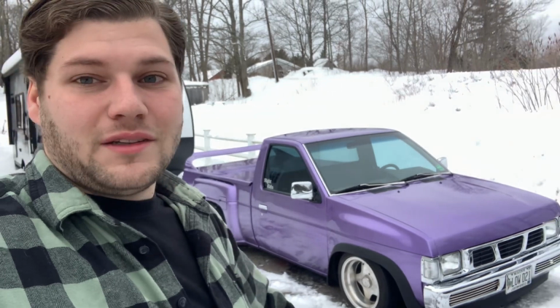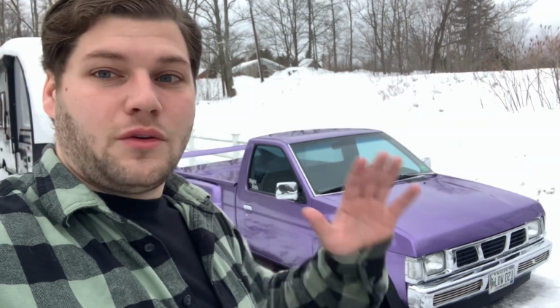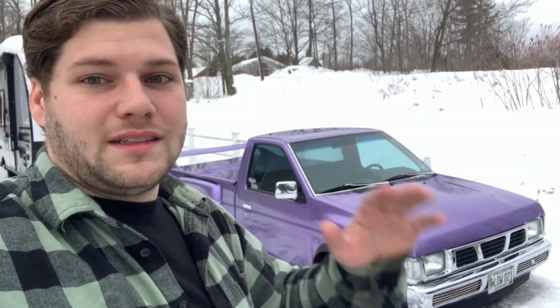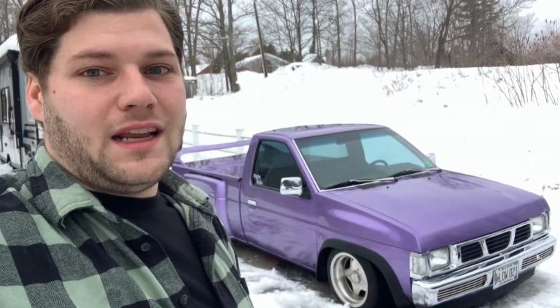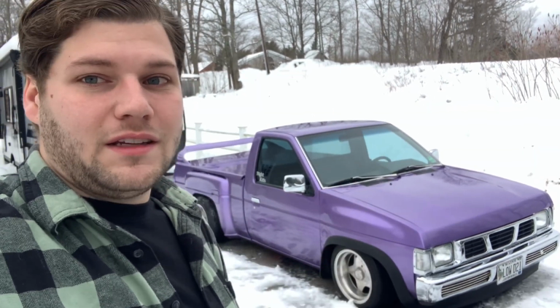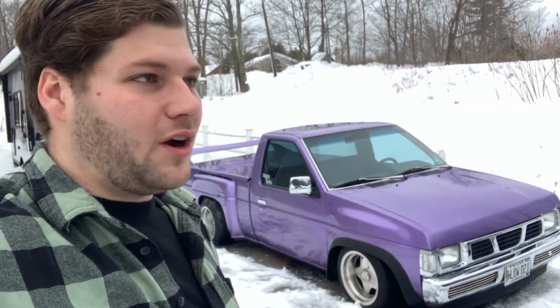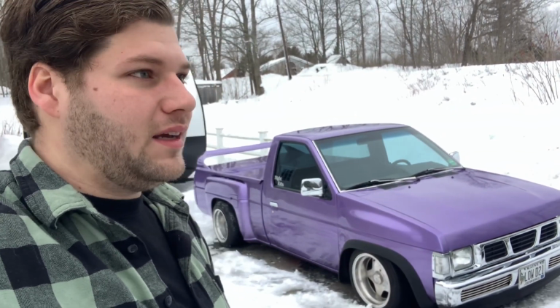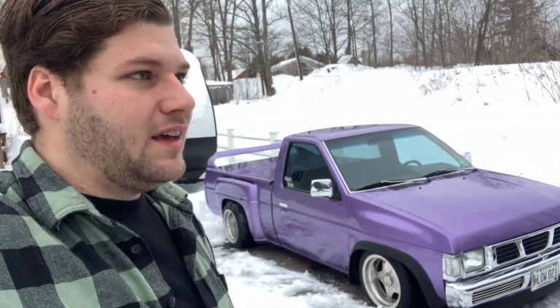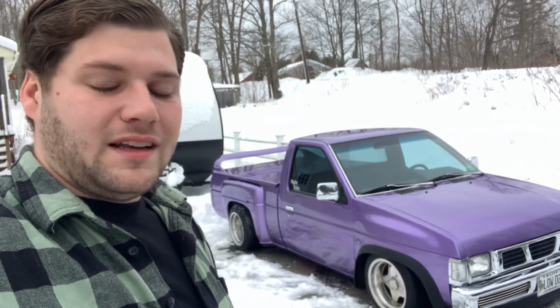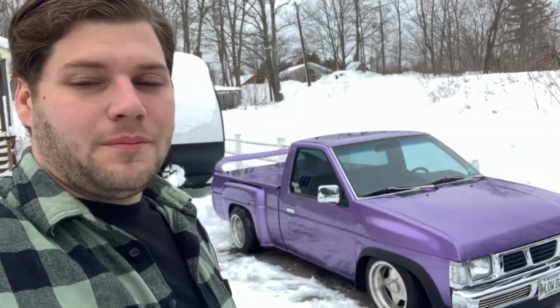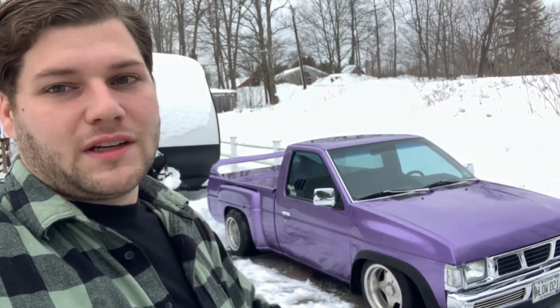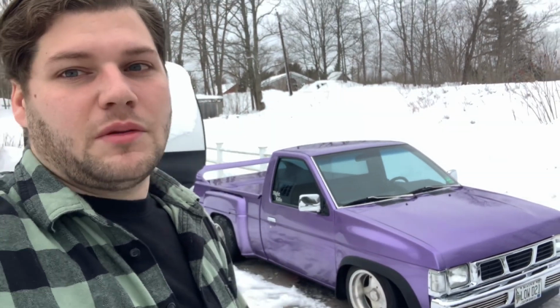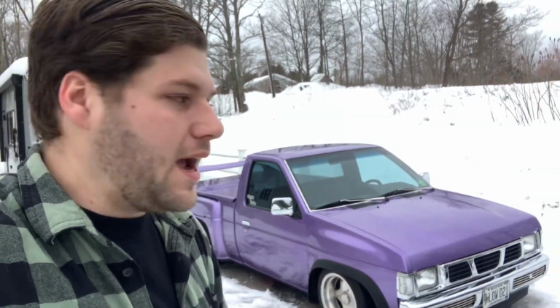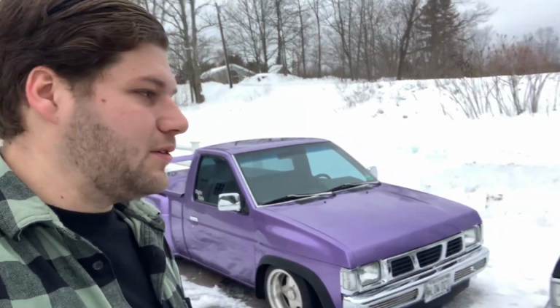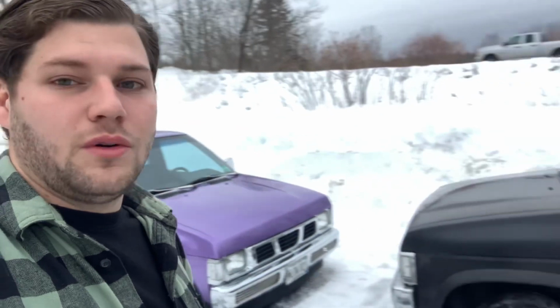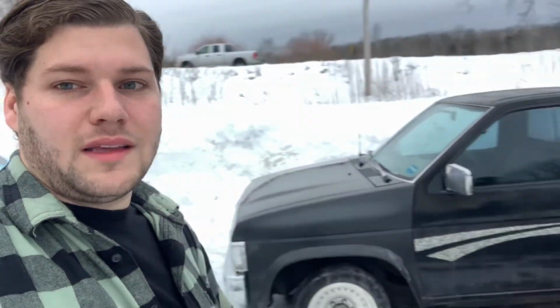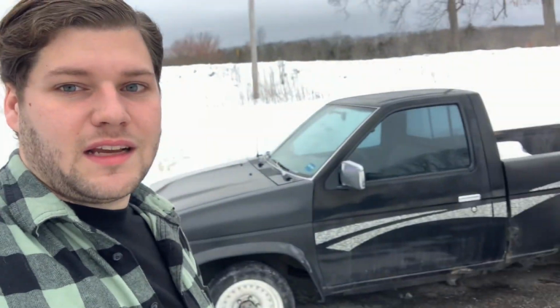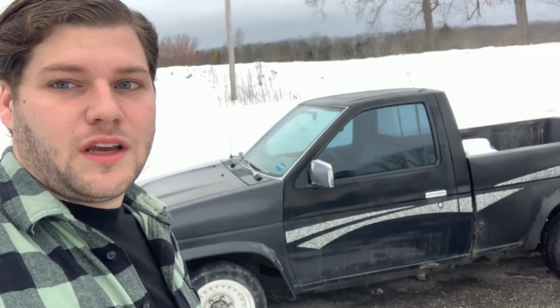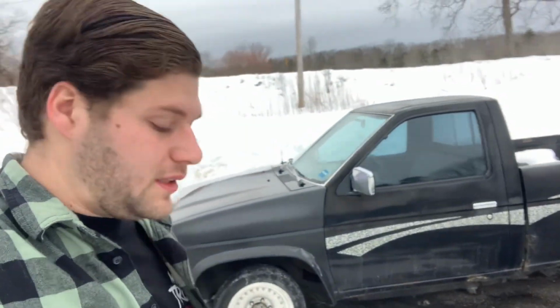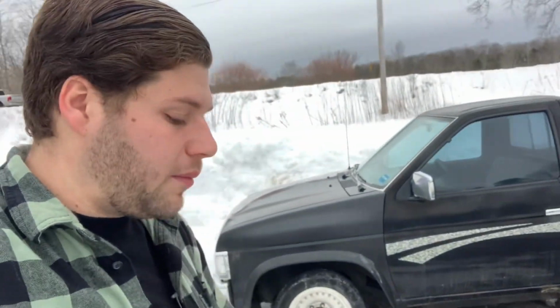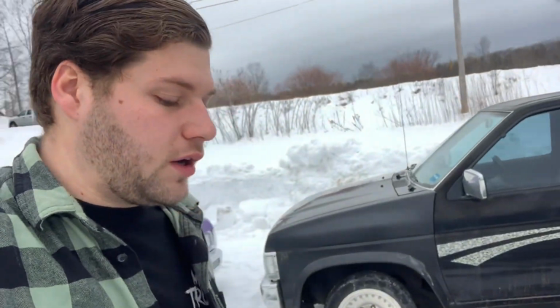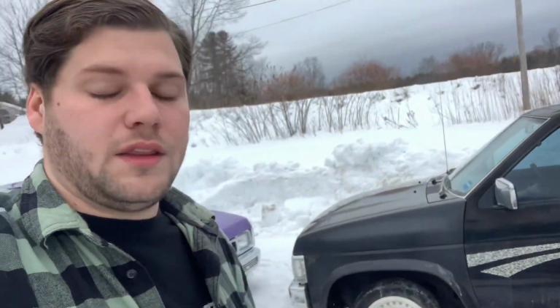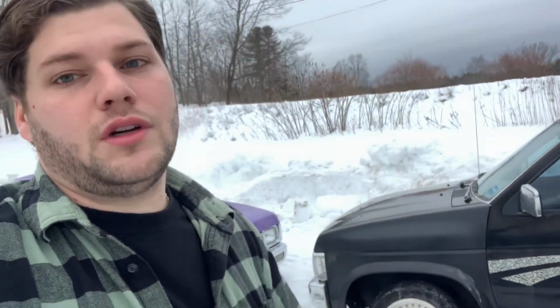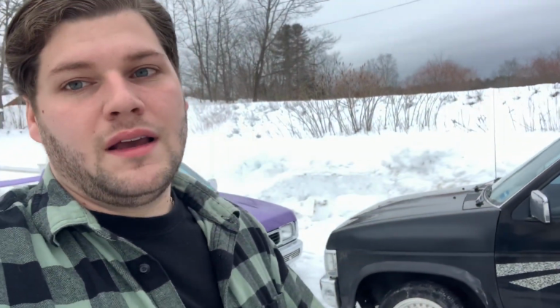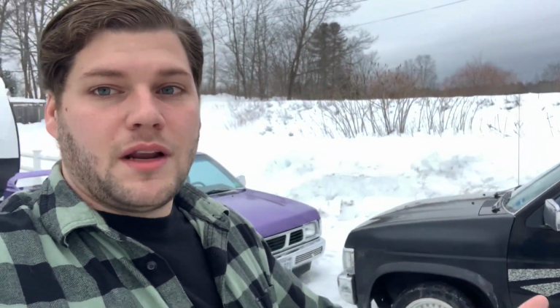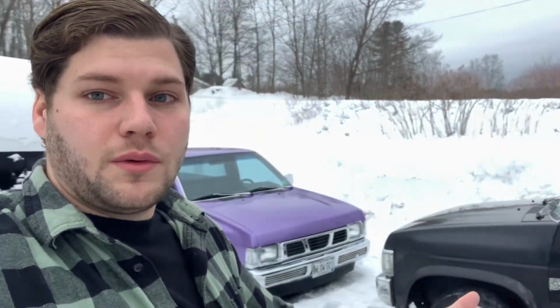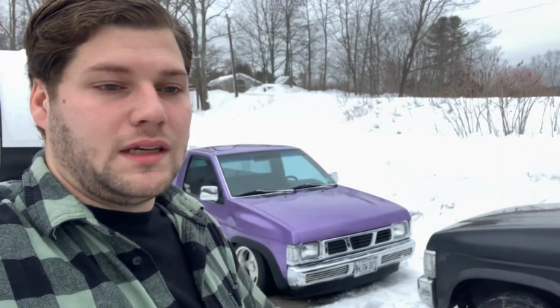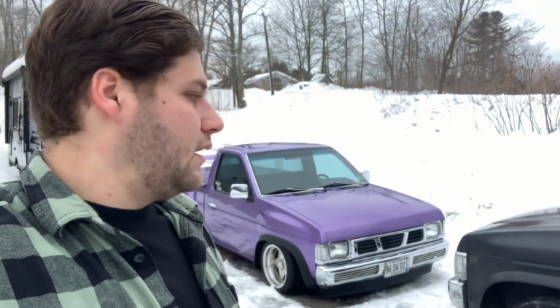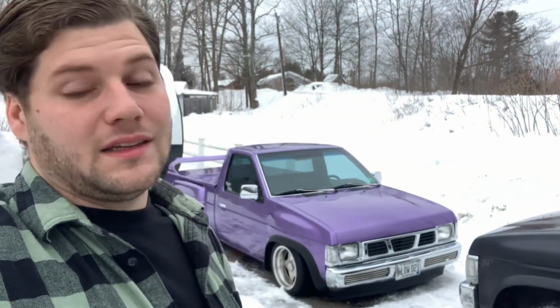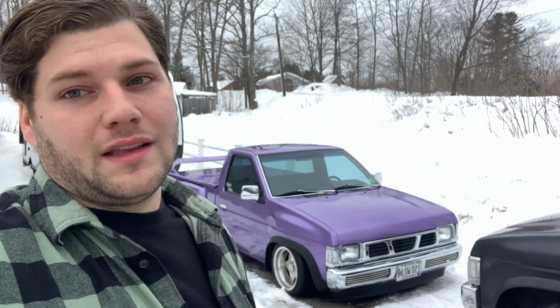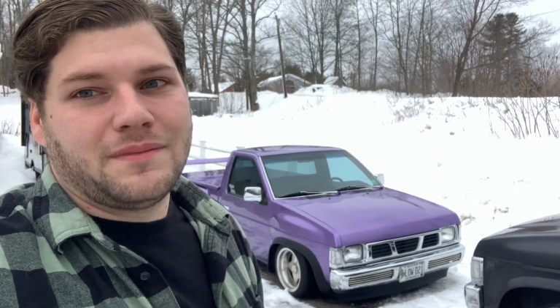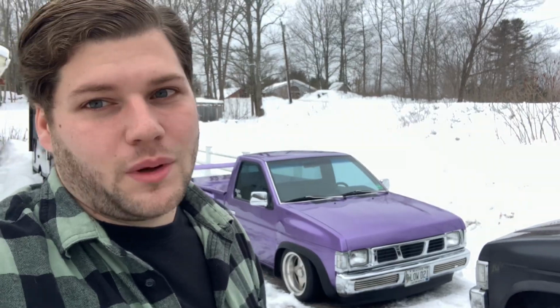And there you go — that was 10 quick things I hate about the Nissan Hardbody. Don't forget to like and subscribe. I'll see you all in the next video. If you want to see some more mini truck content in the future, let me know what you want to see. Thanks for watching.